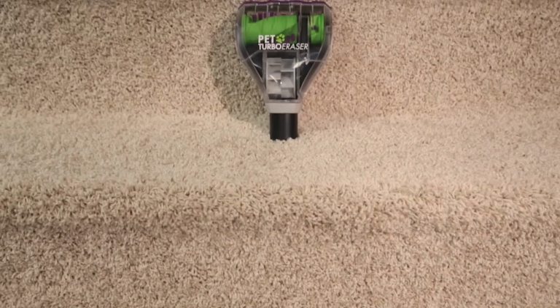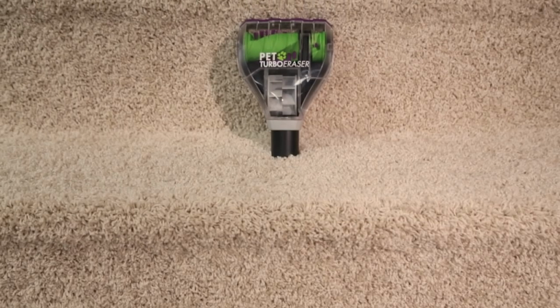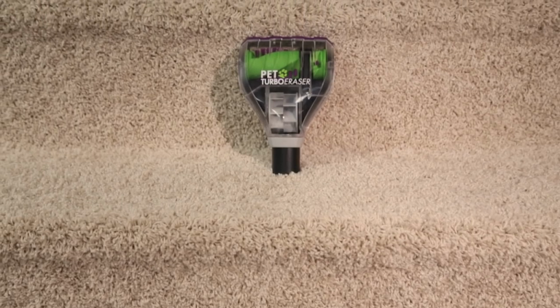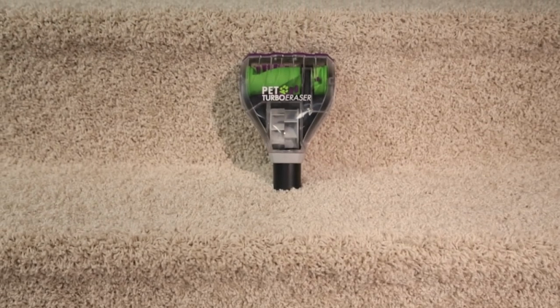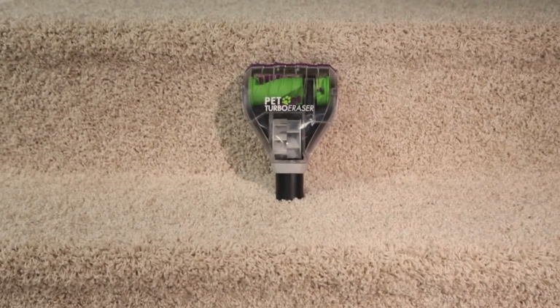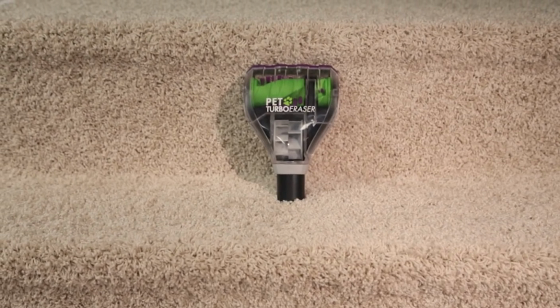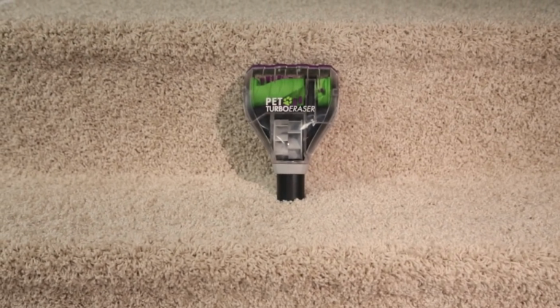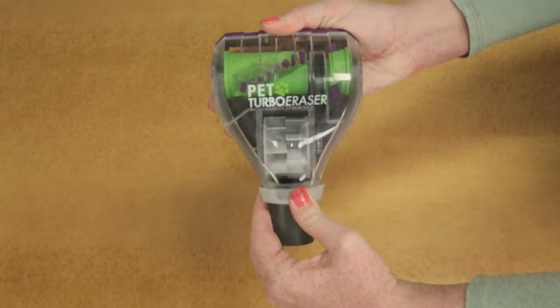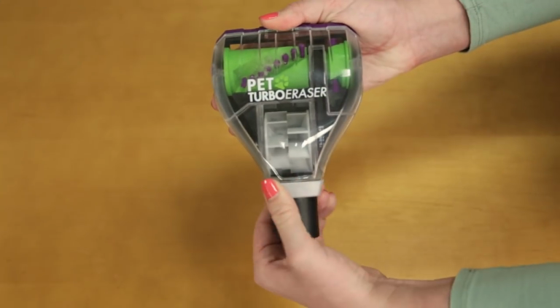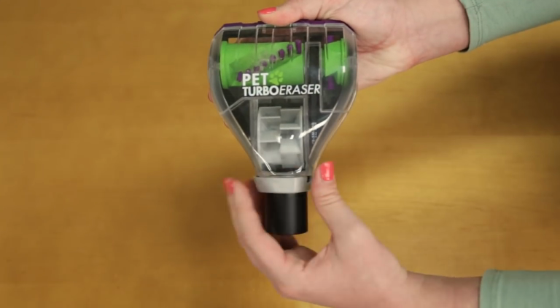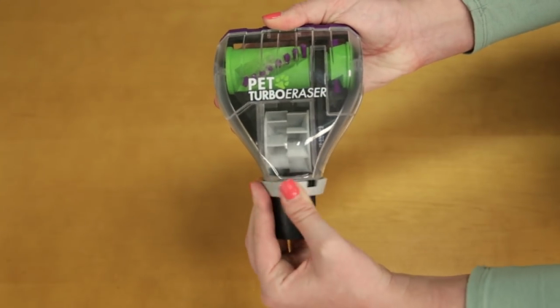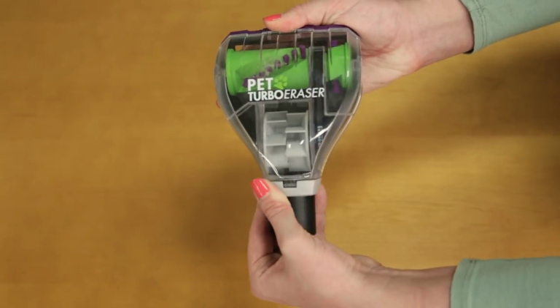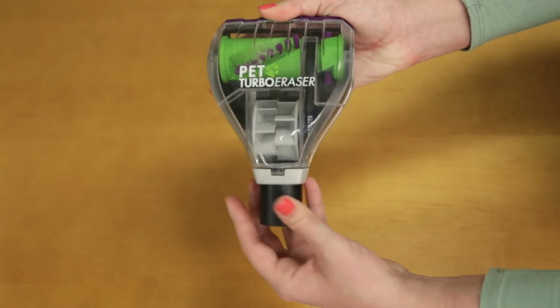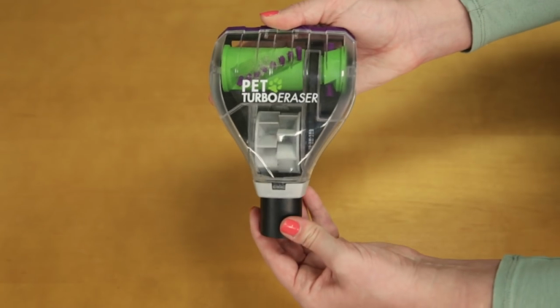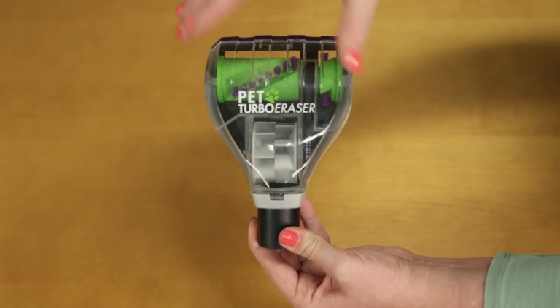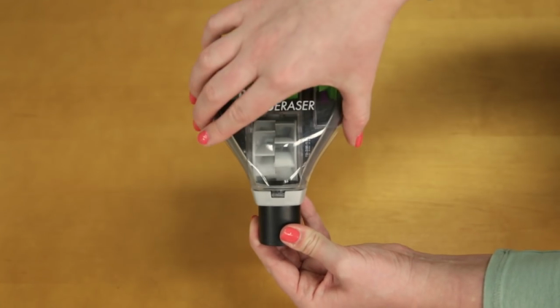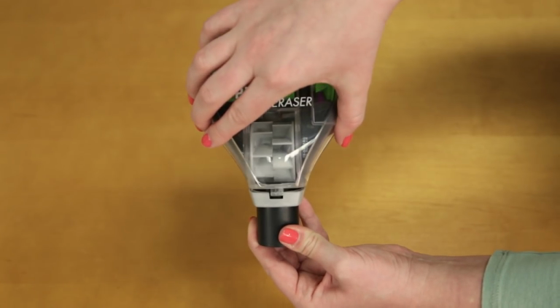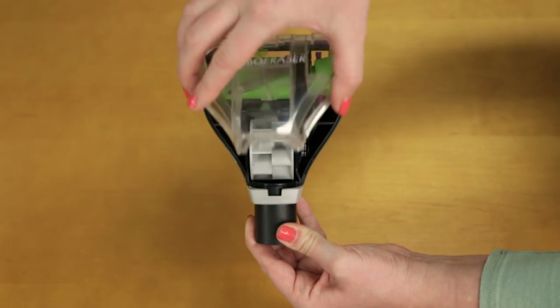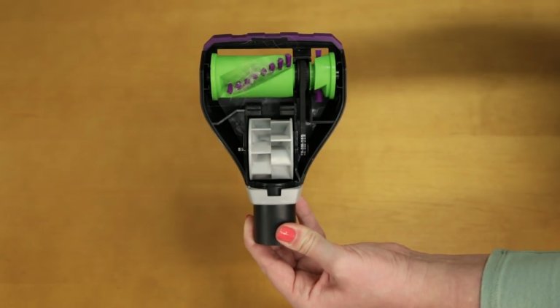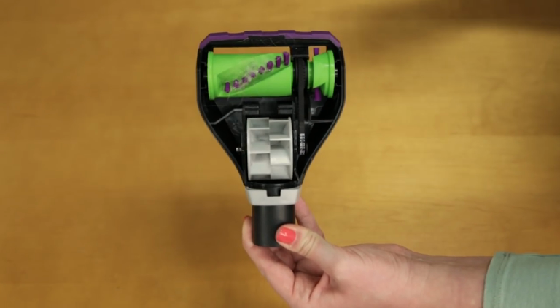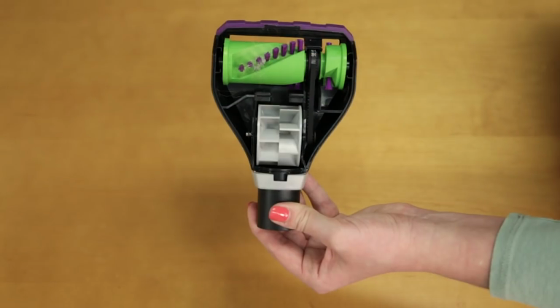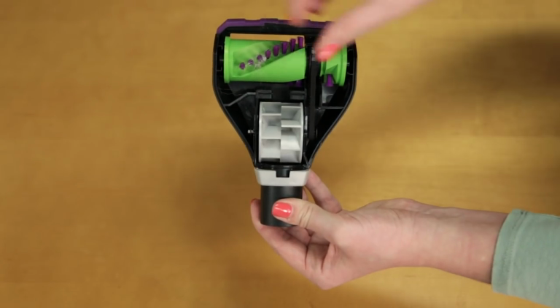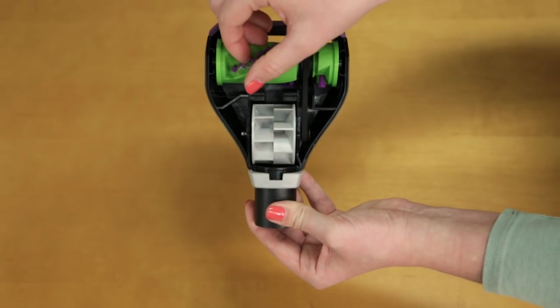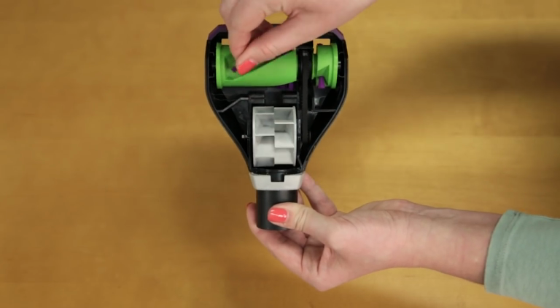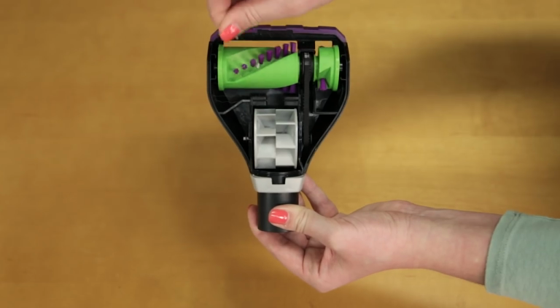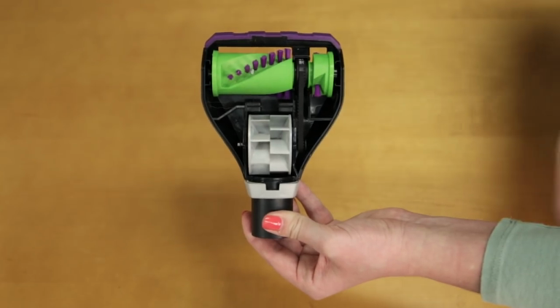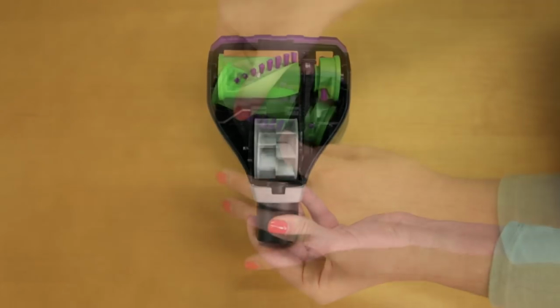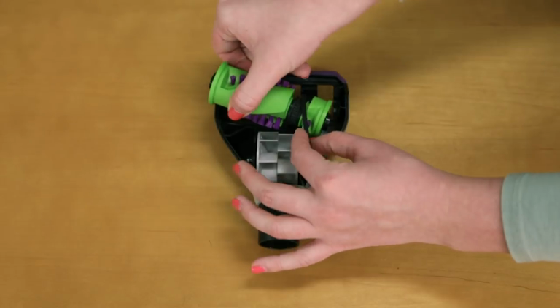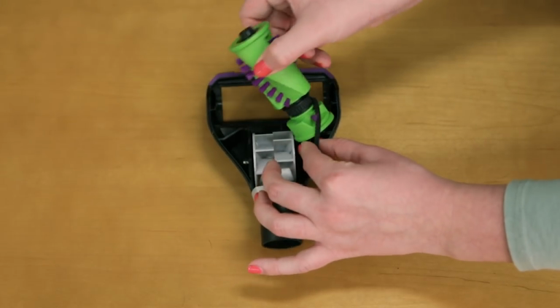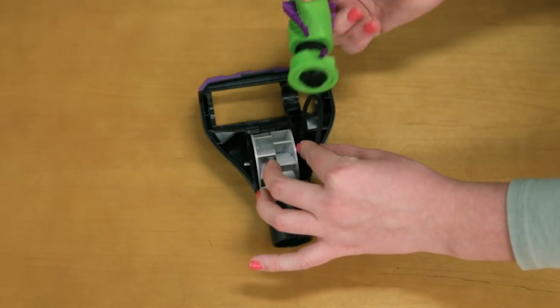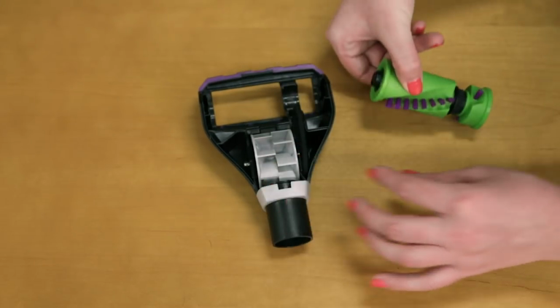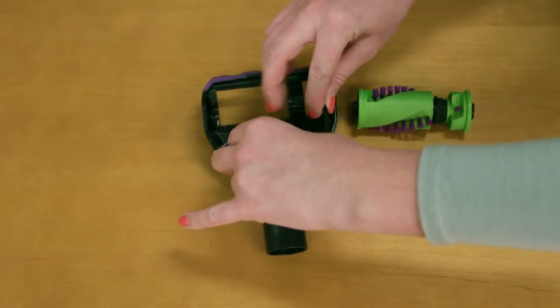Let's show you how to maintain your turbo eraser tool. To get inside, twist the collar counter clockwise, then remove the top. Here you will see all the moving parts. Remove any build-up or hair on the brush and inspect the belt for damage.